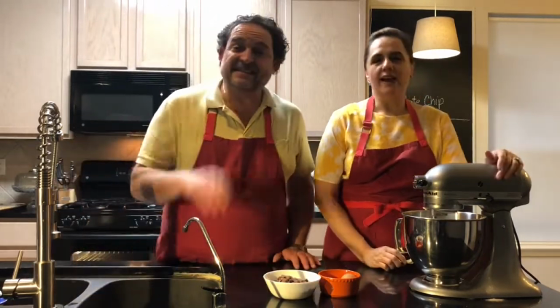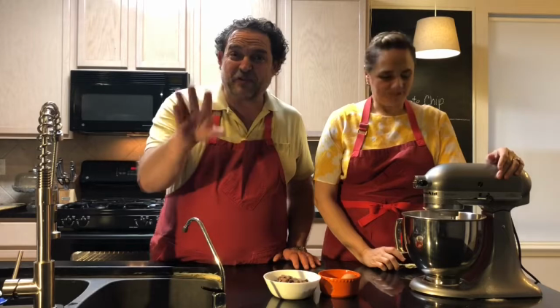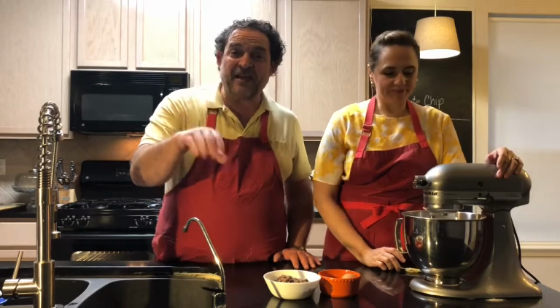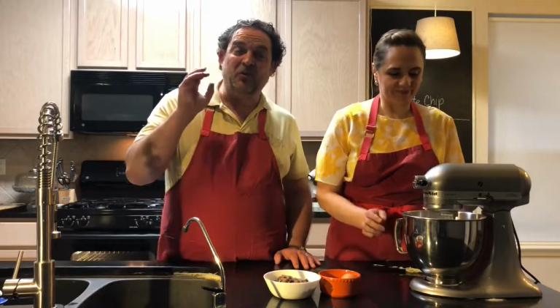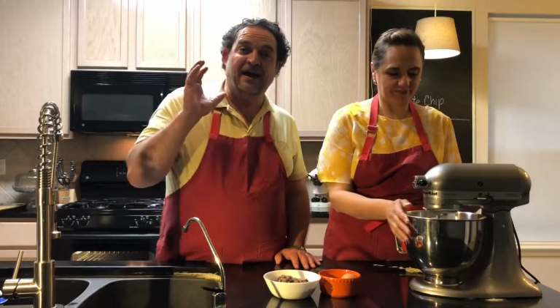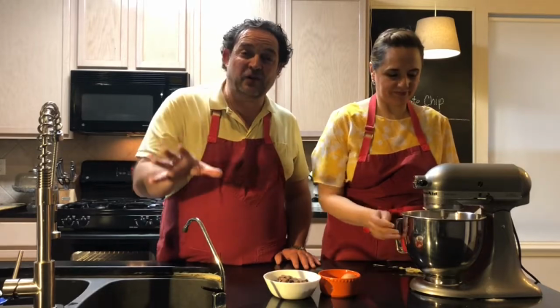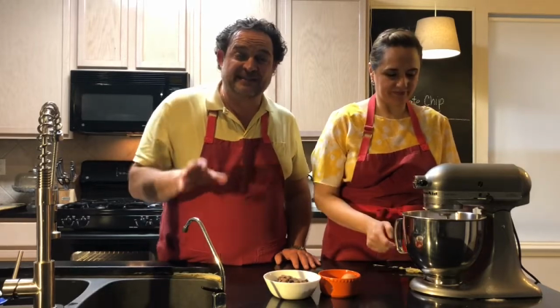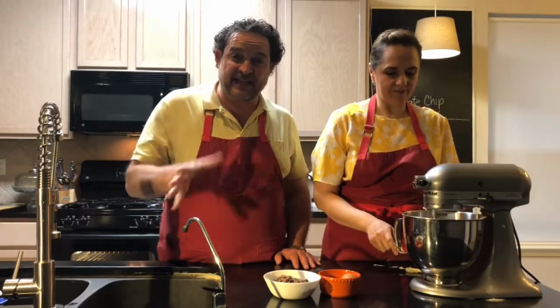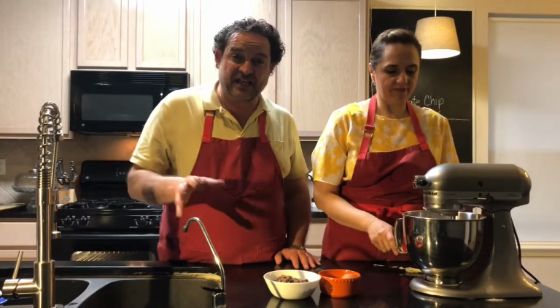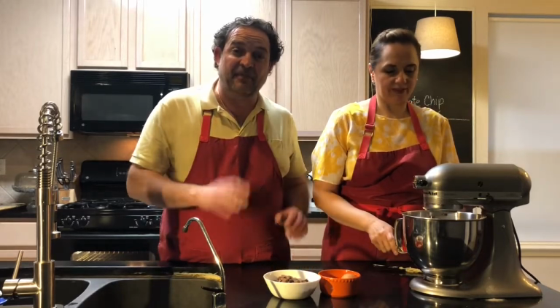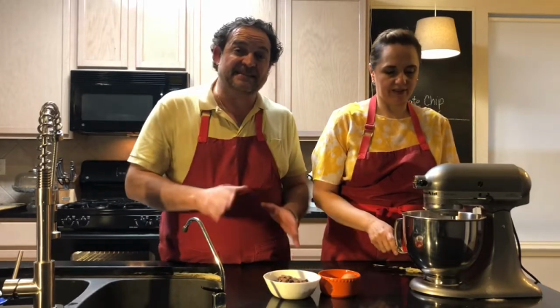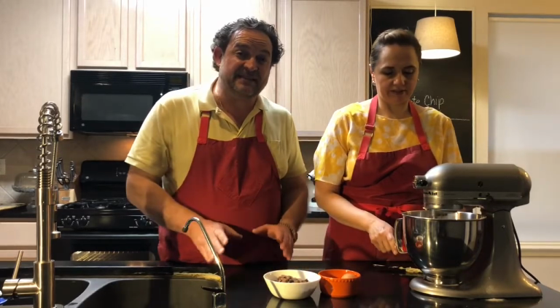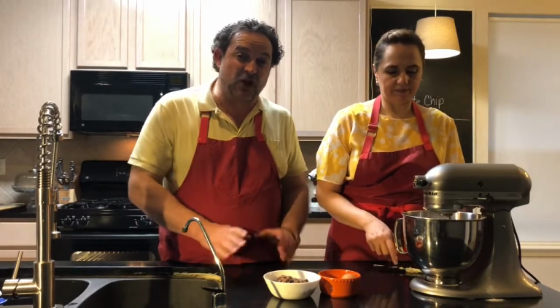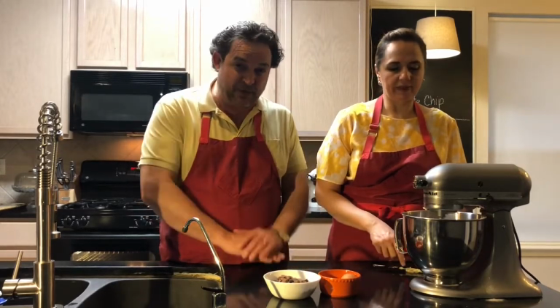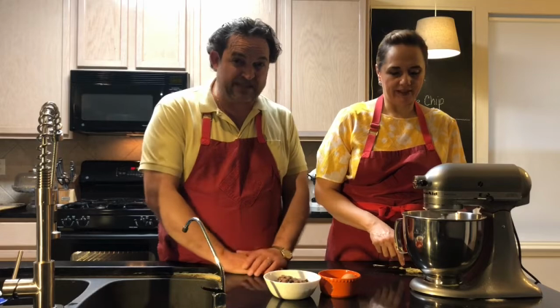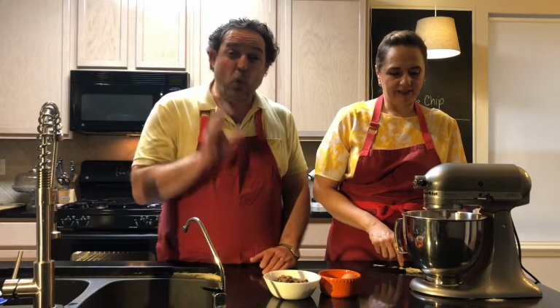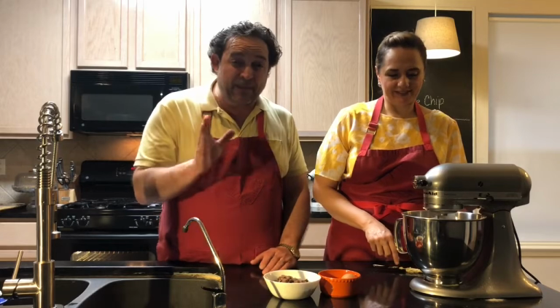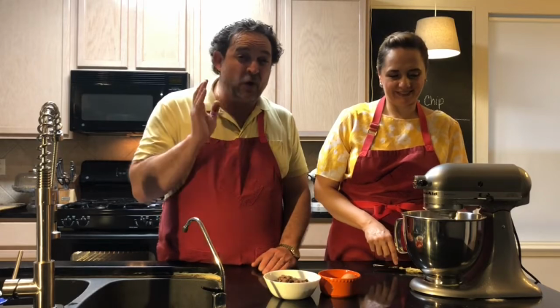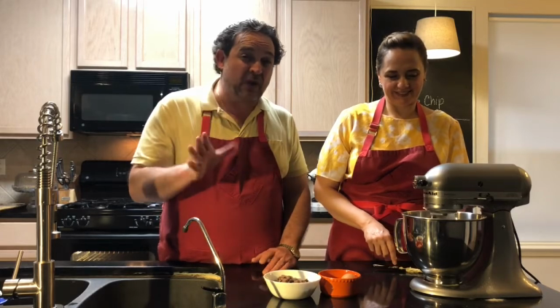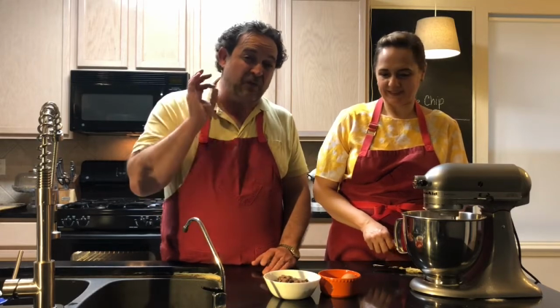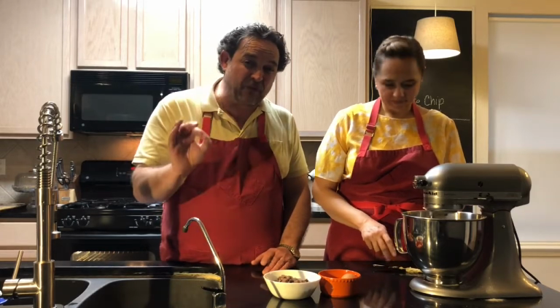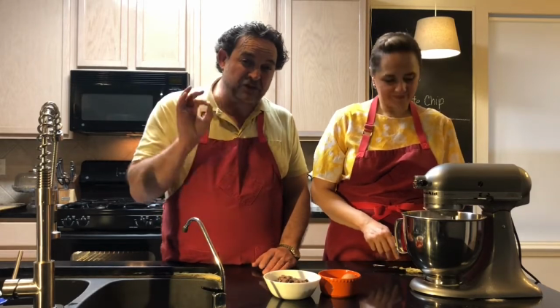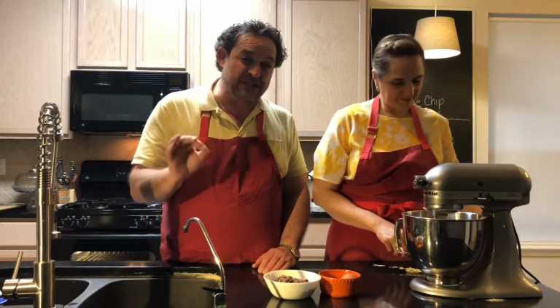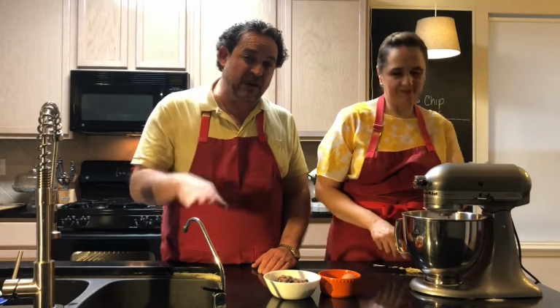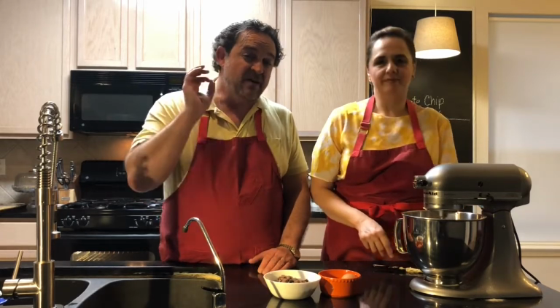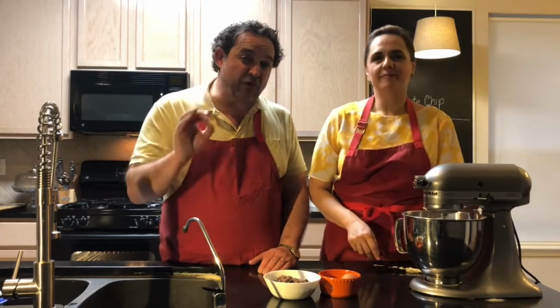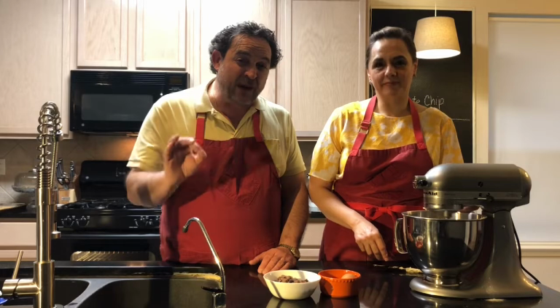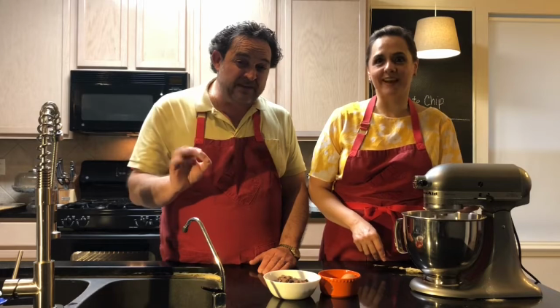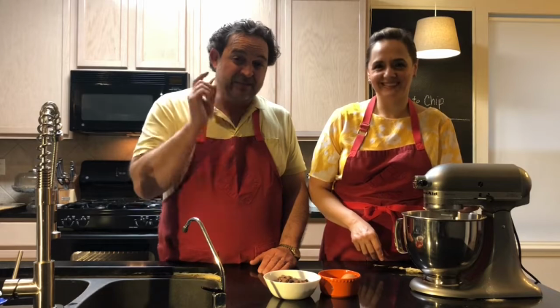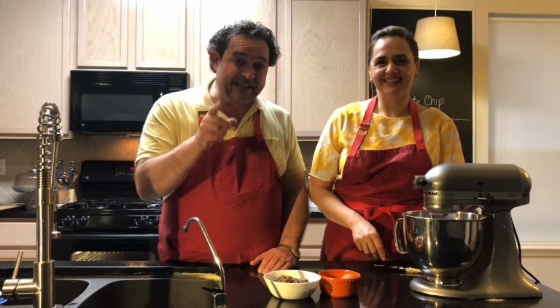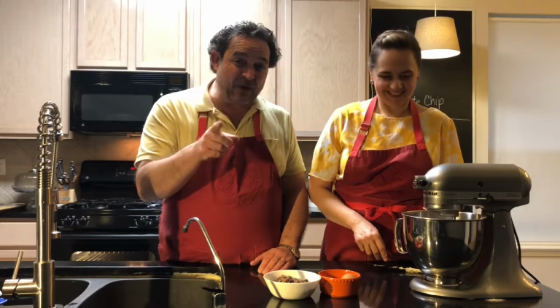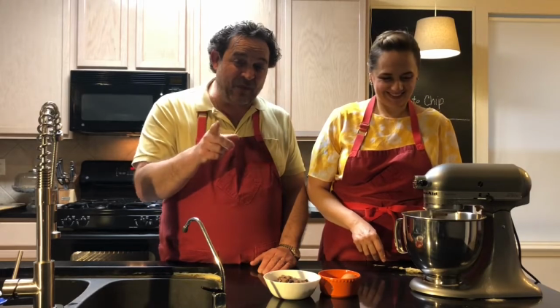This is a perfect time to get your kids in the kitchen and make these amazing chocolate chip cookies. We've been on the lookout for the perfect chocolate chip cookie for over 20 years, so please let us know what you think.